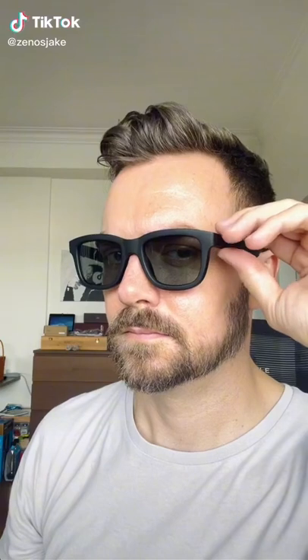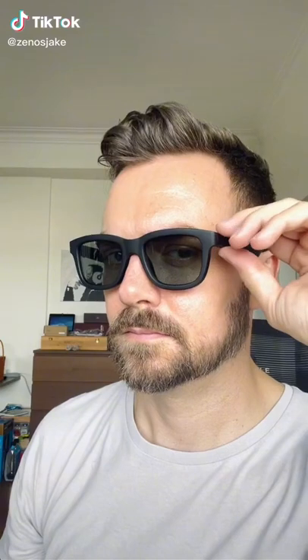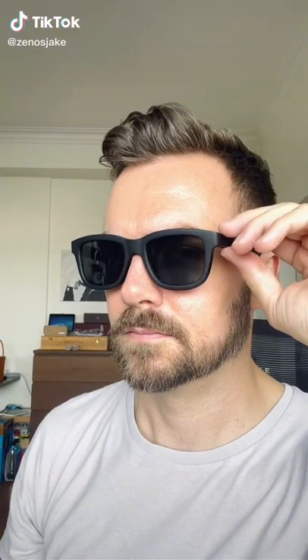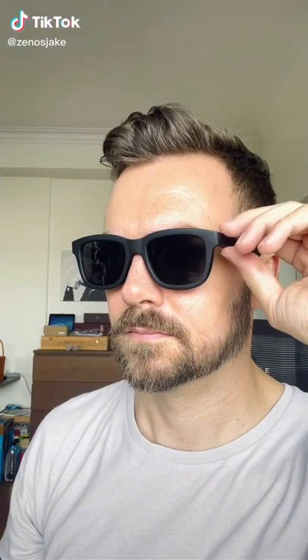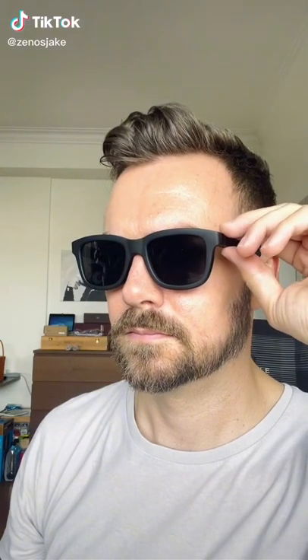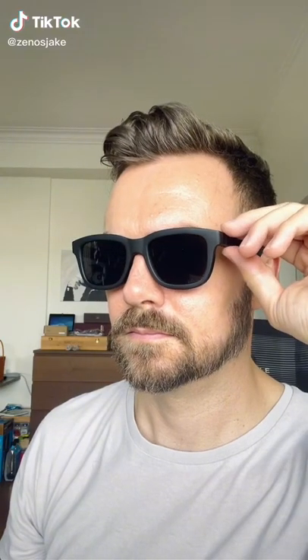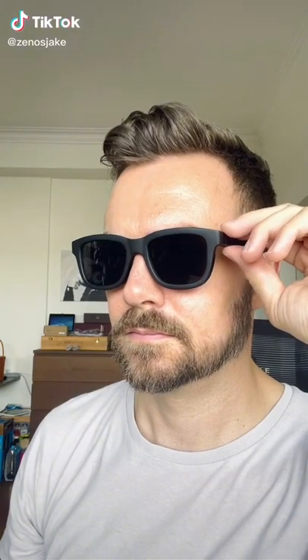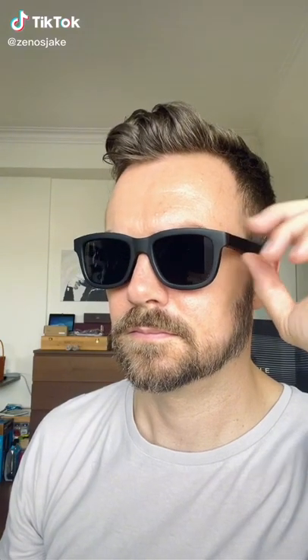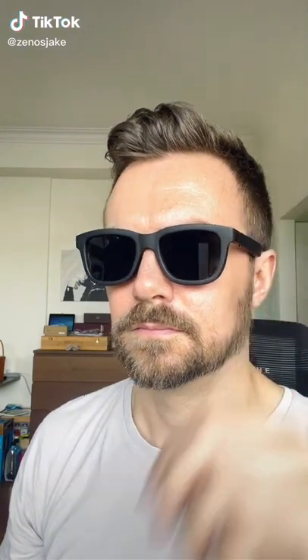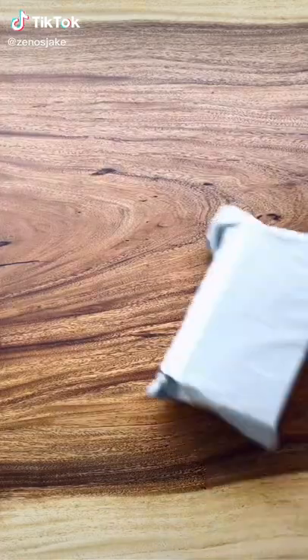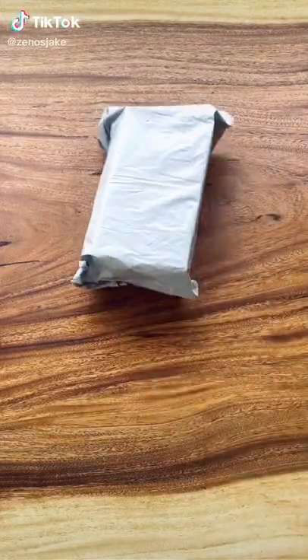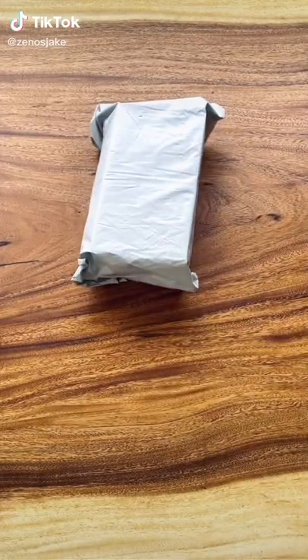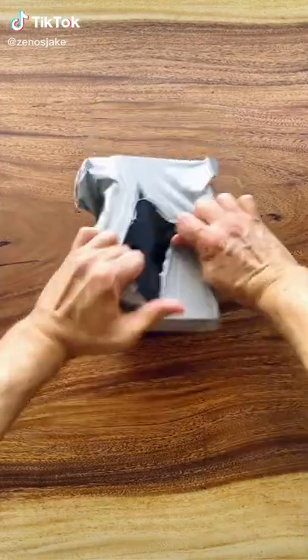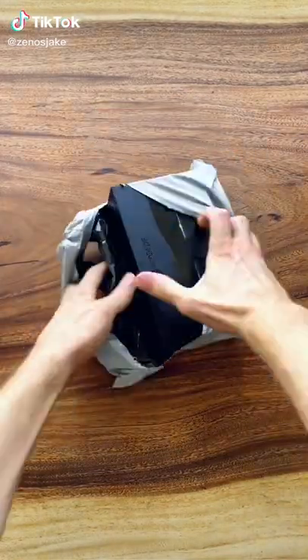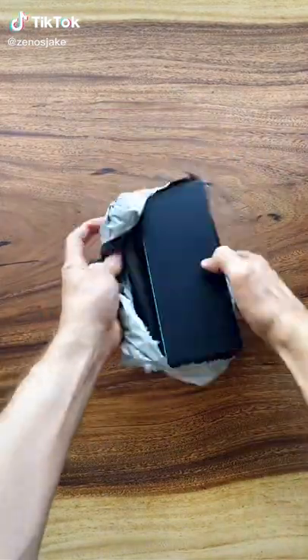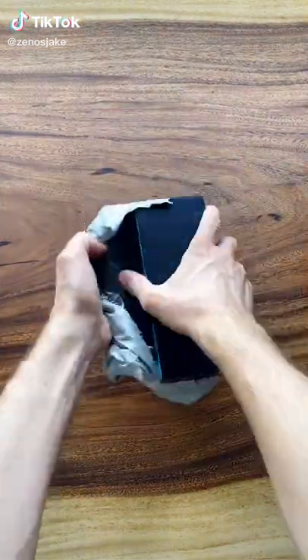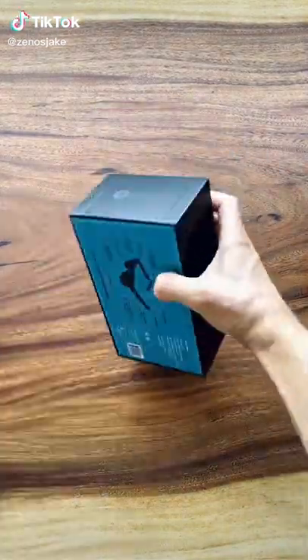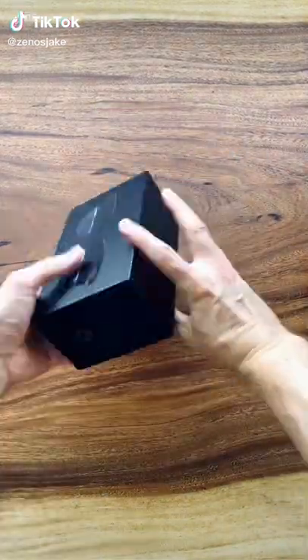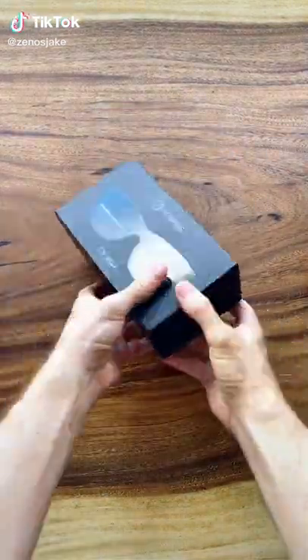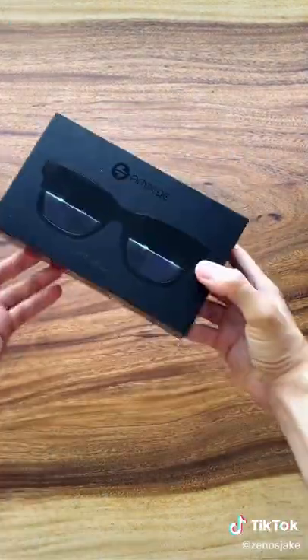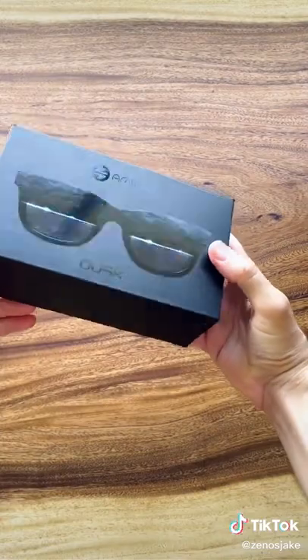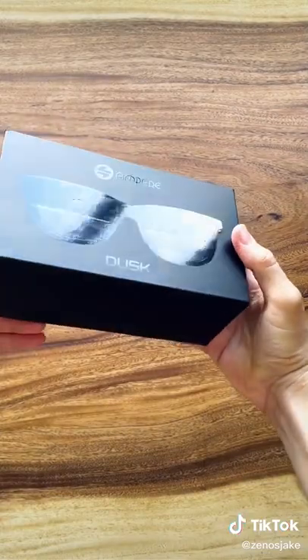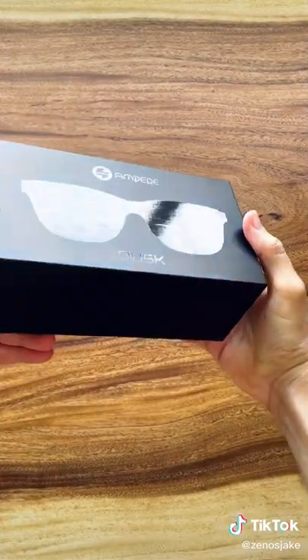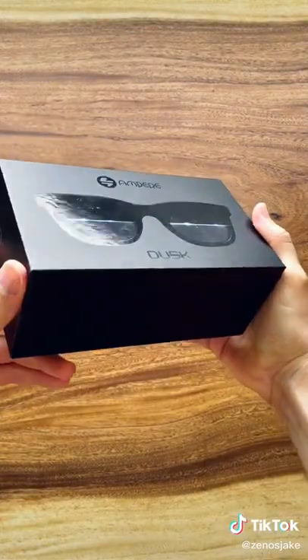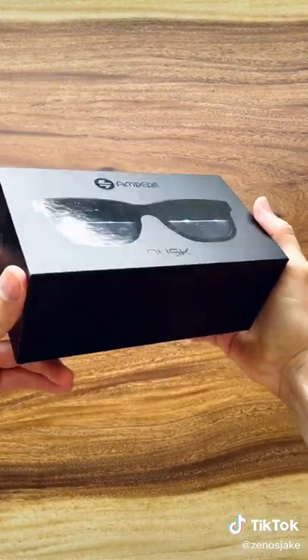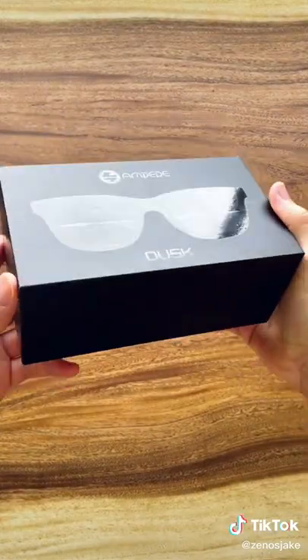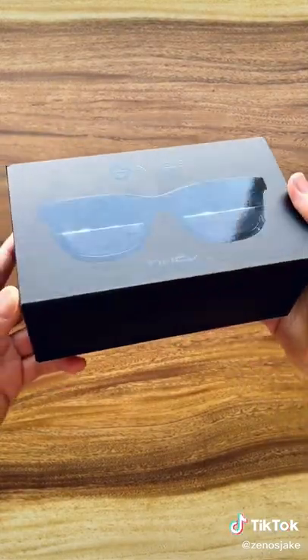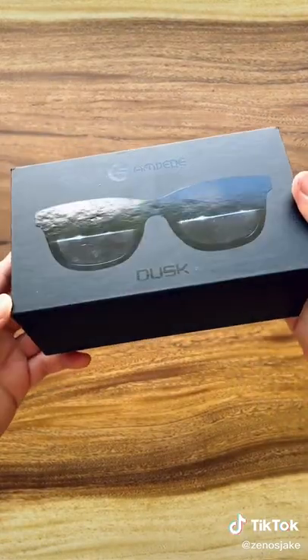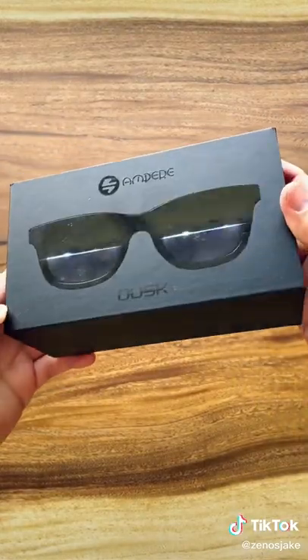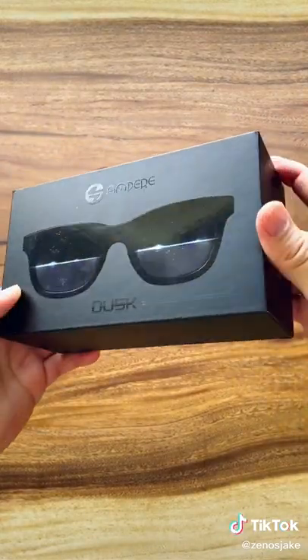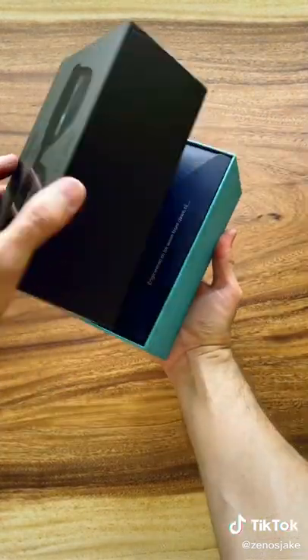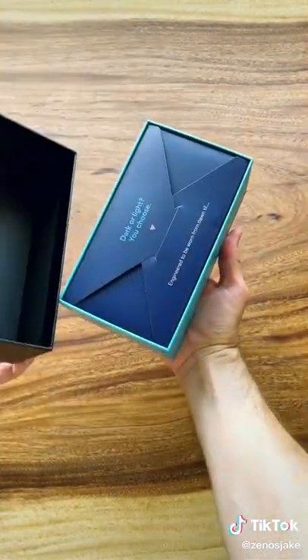It's time for another TikTok Unbox. Today I got something a little special — these are the Dusk Sunglasses by Amper.